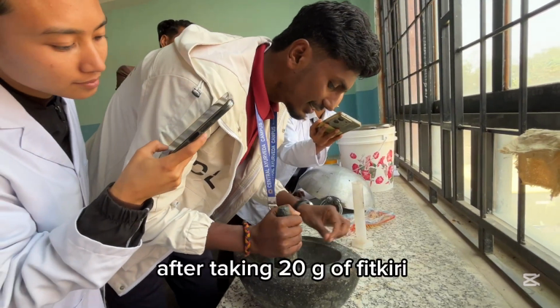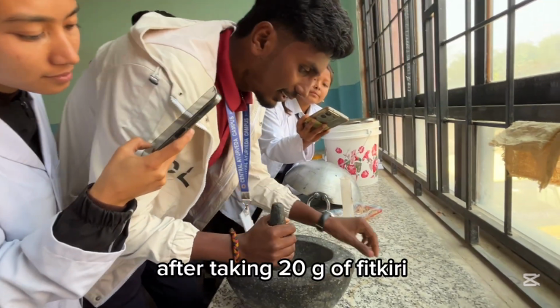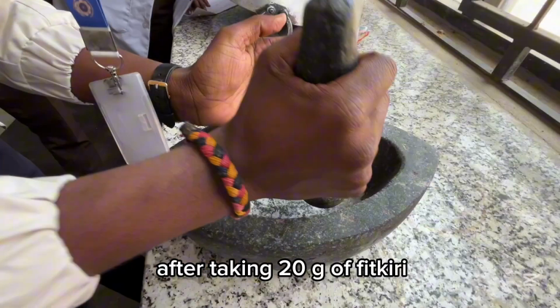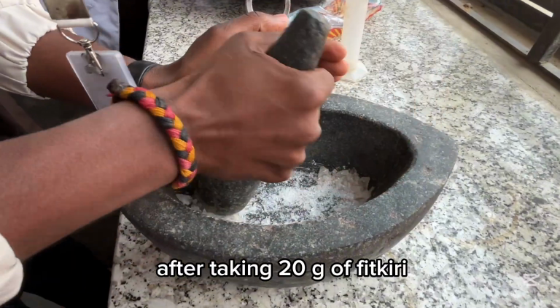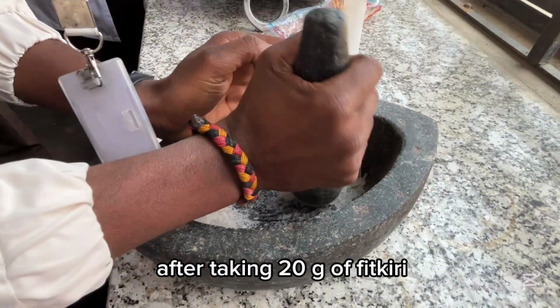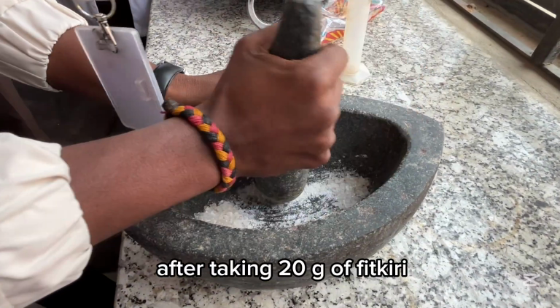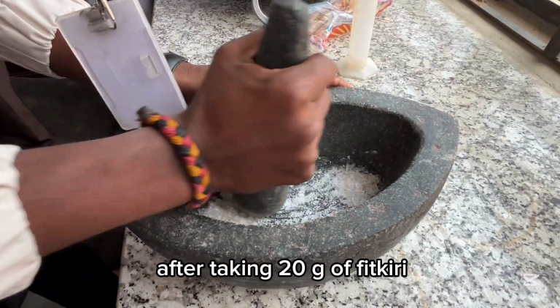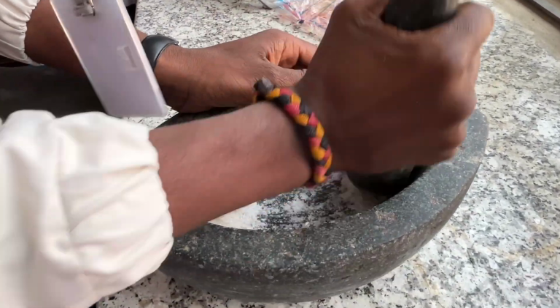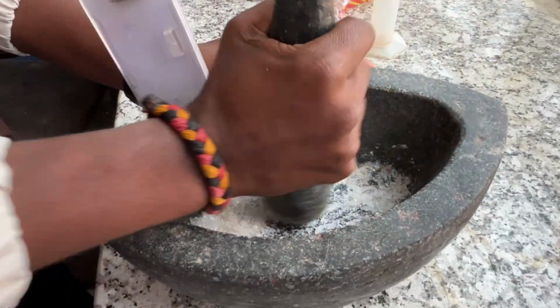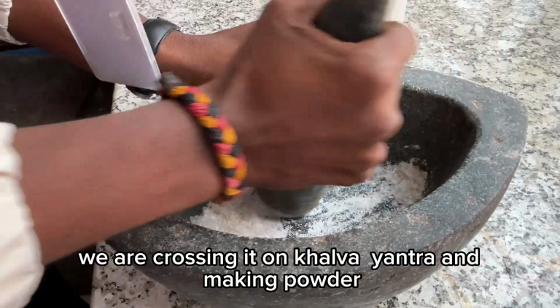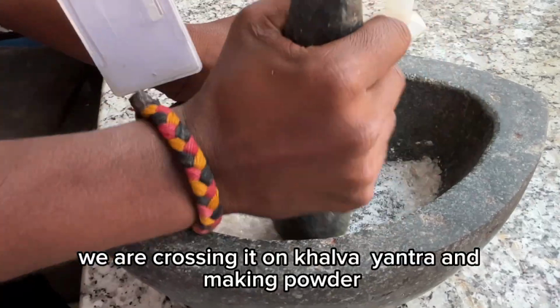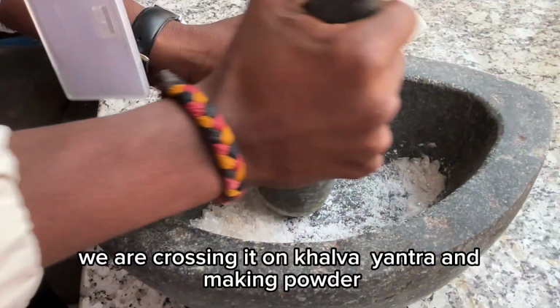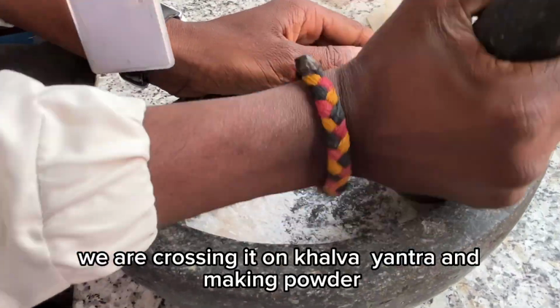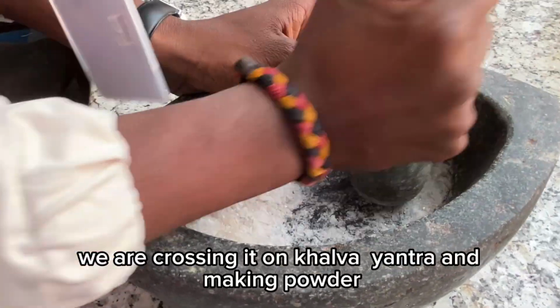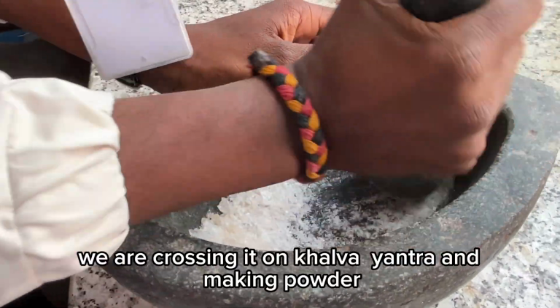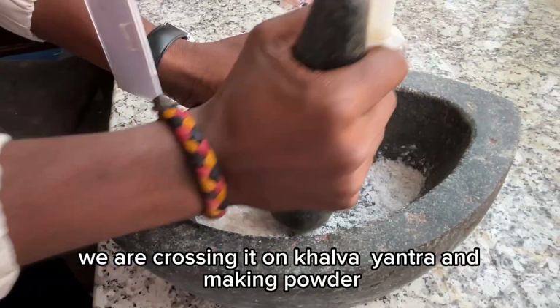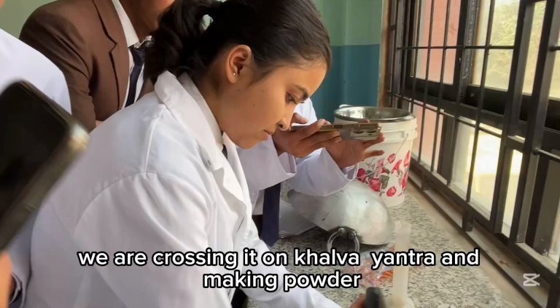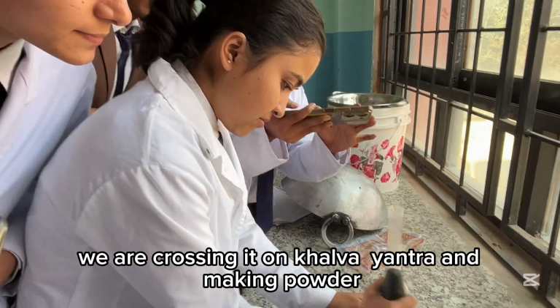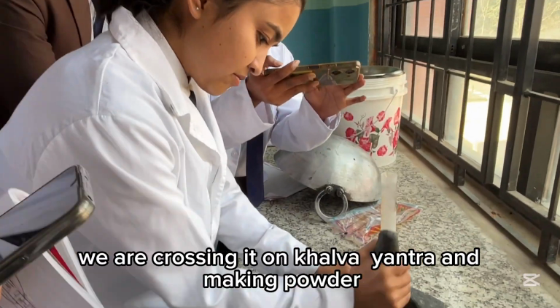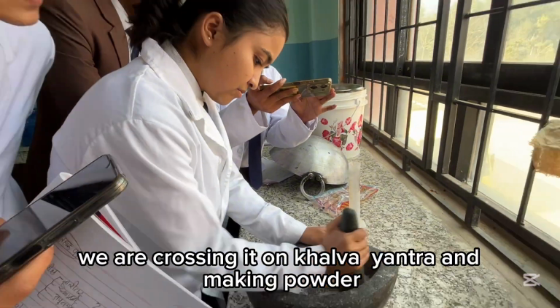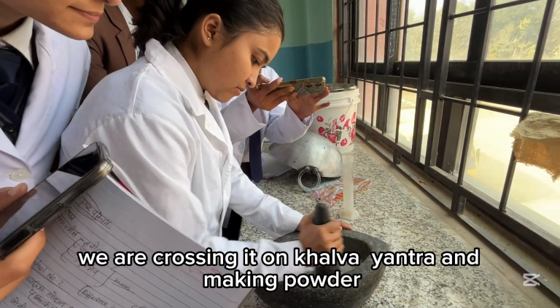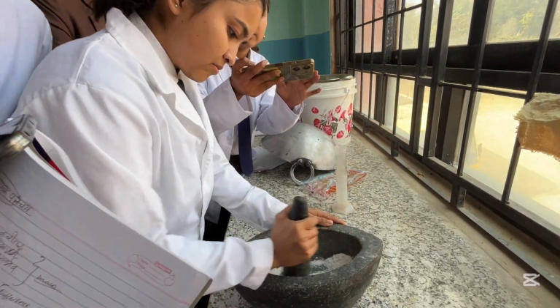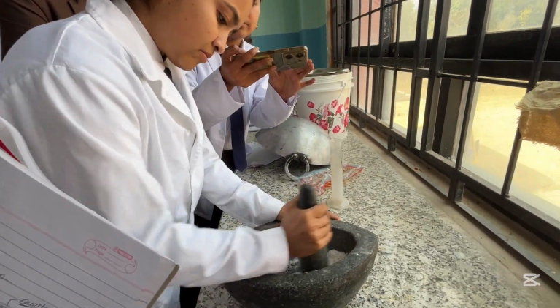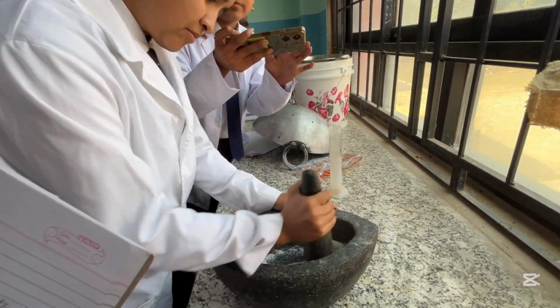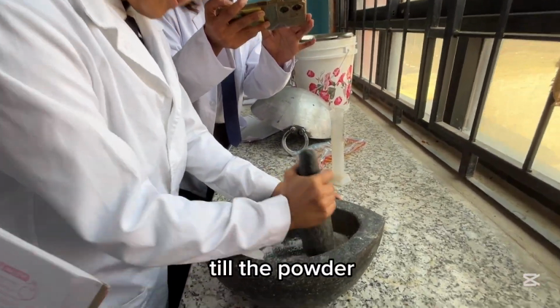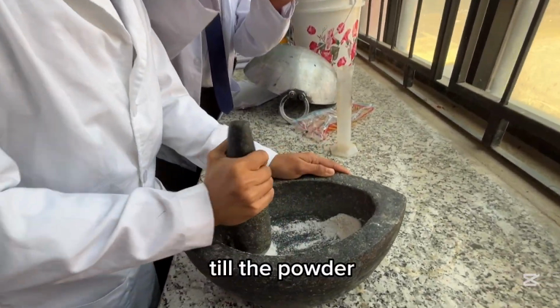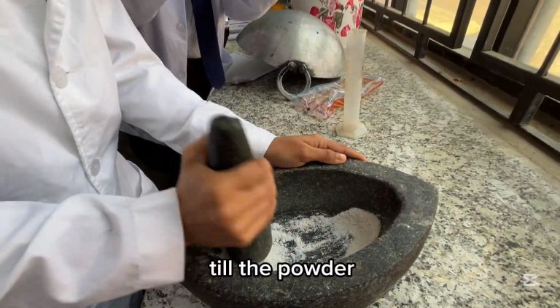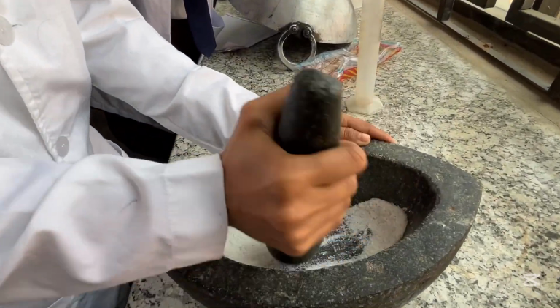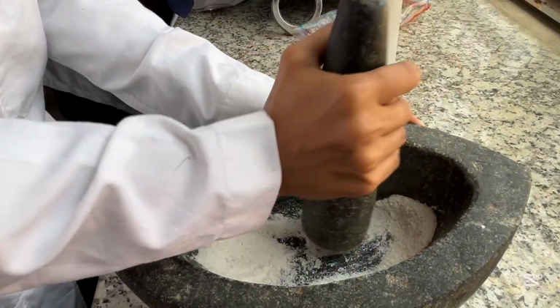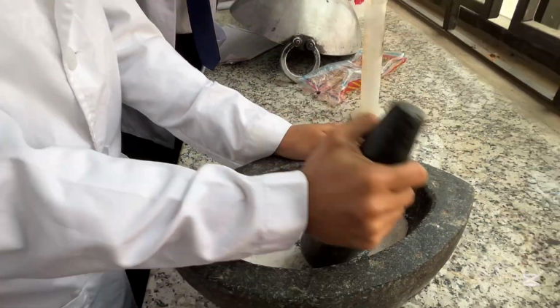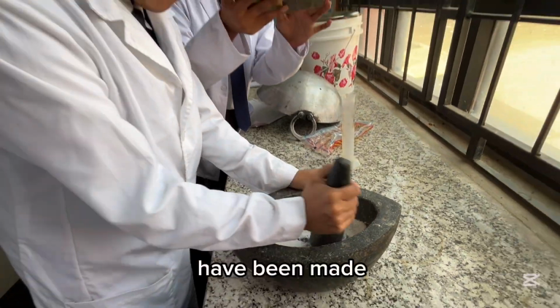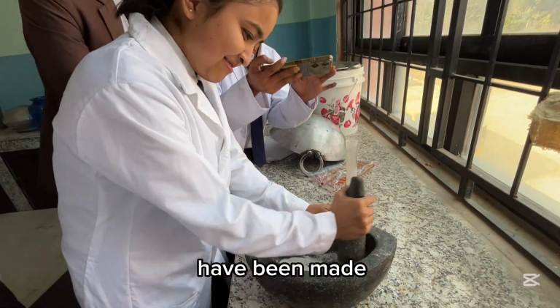After taking 20 grams of Fitkiri, we are crushing it on a mortar and pestle, making powder until the powder has been made.